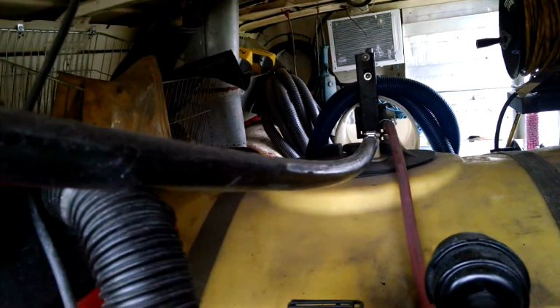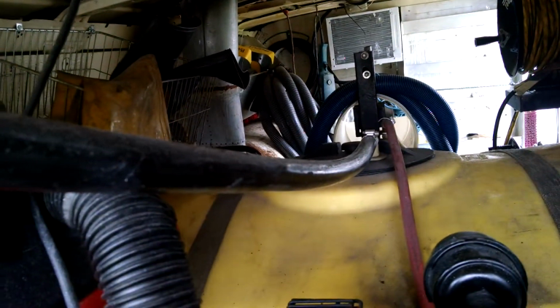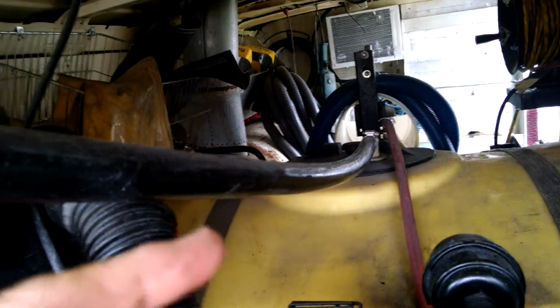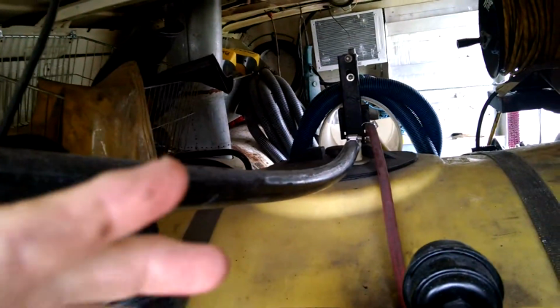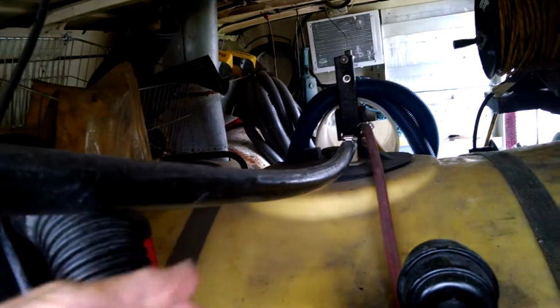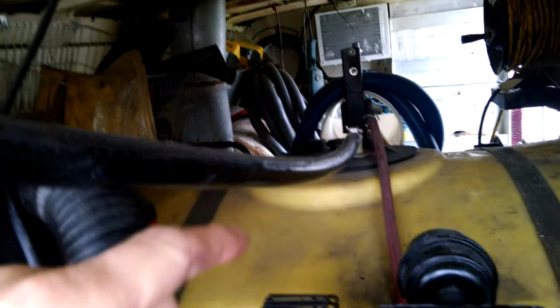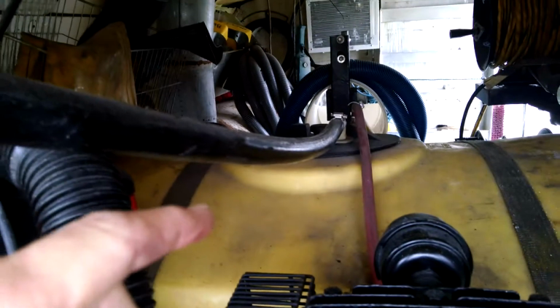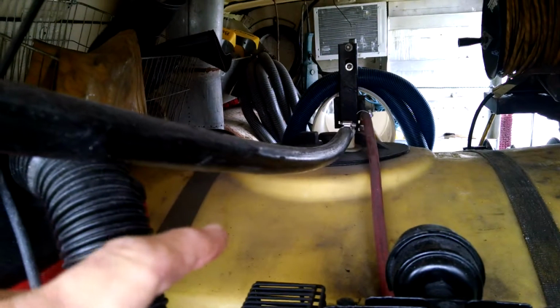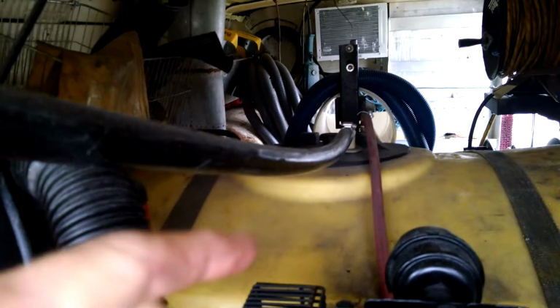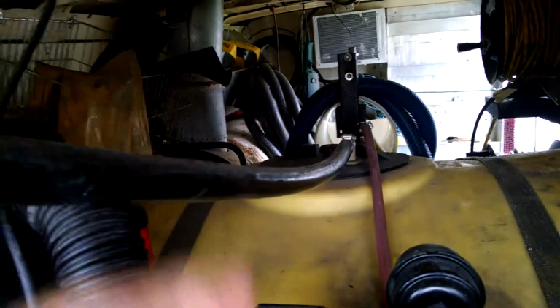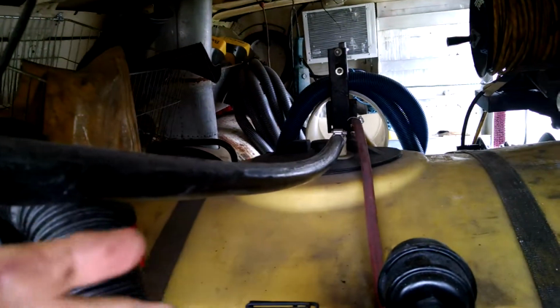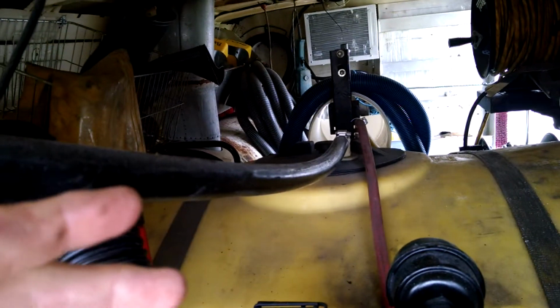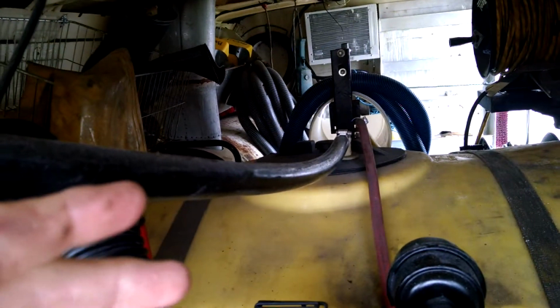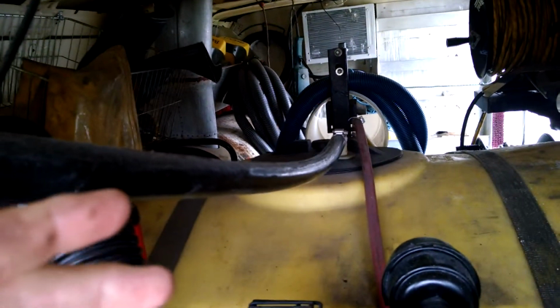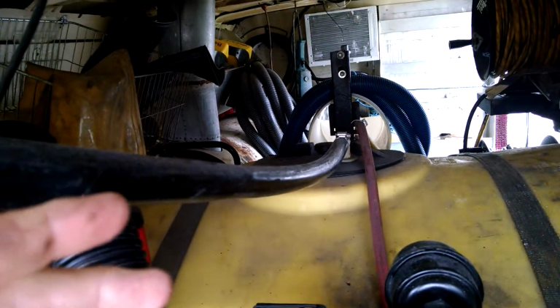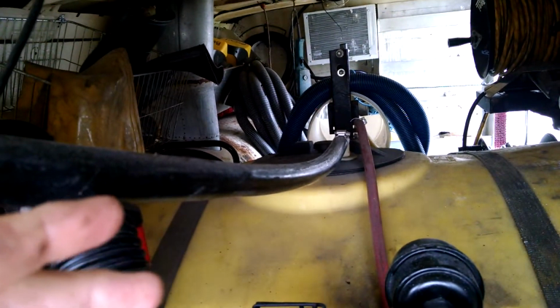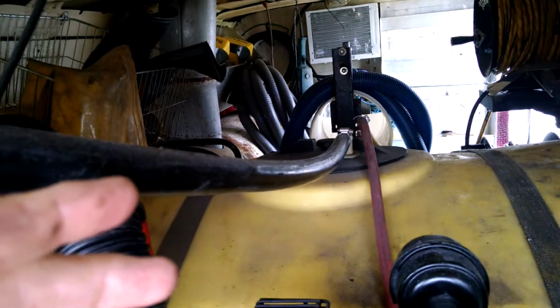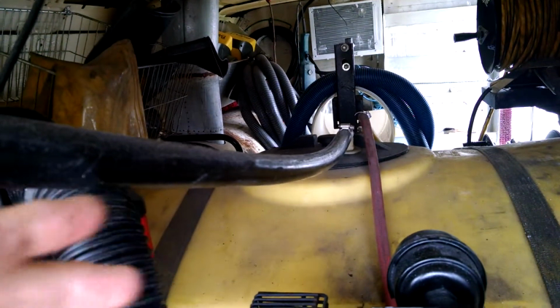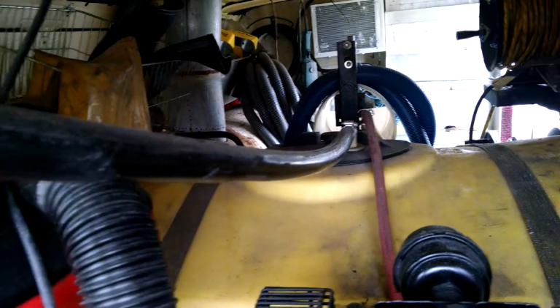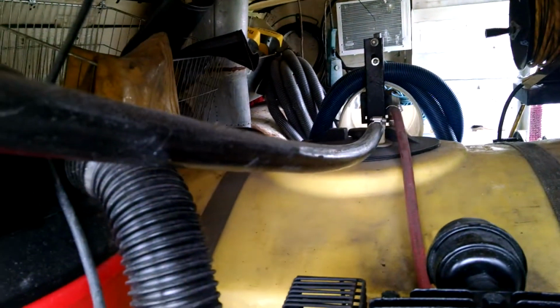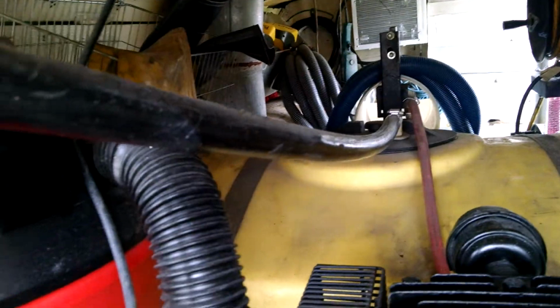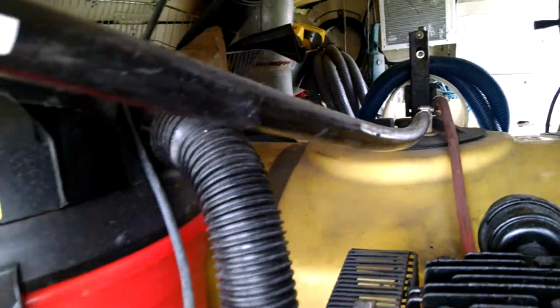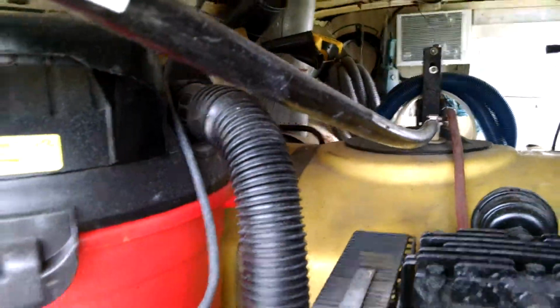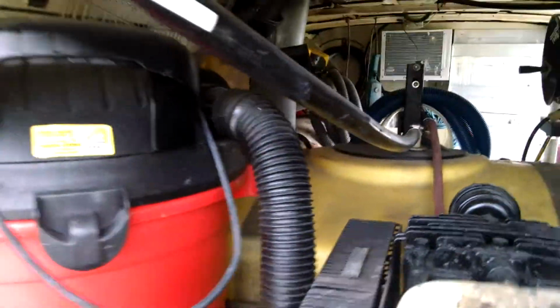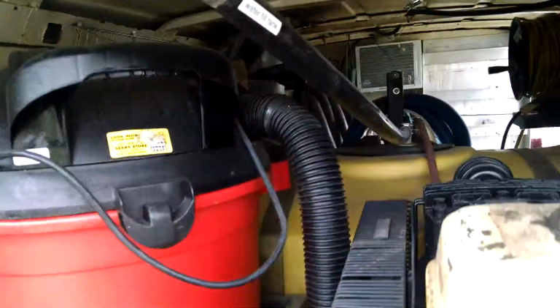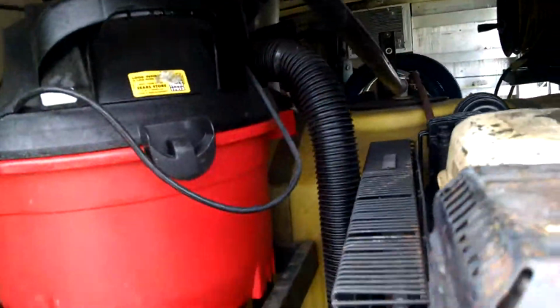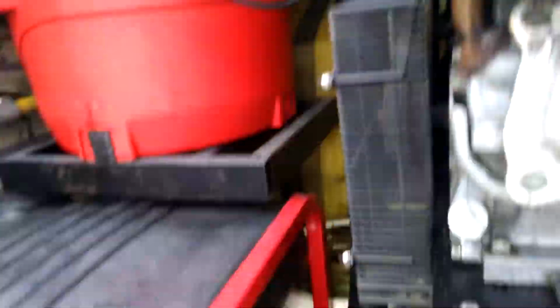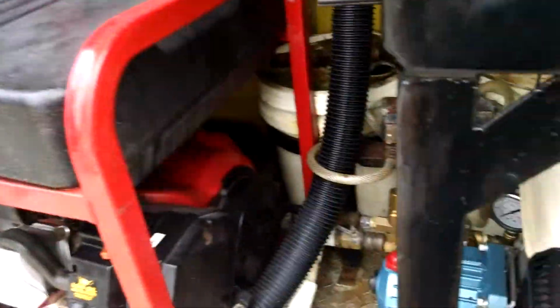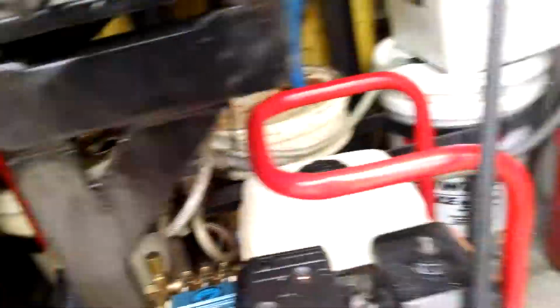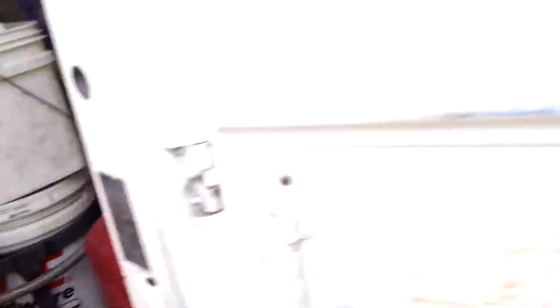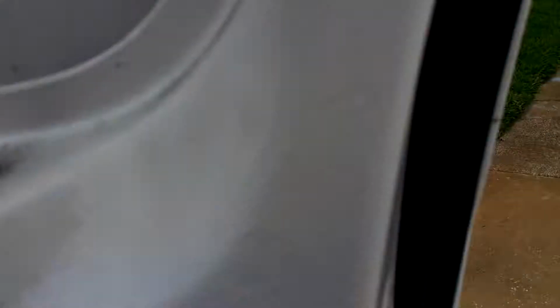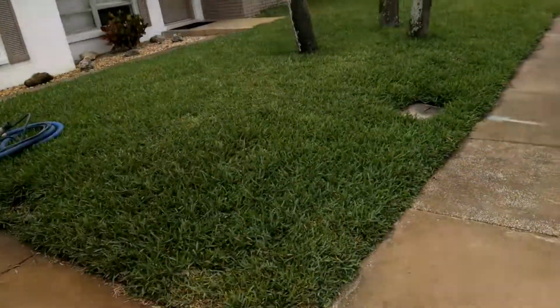It just saves you from crawling all over this stuff and undoing that top and putting a hose in that big hole. You just need water to fill it up. Now I'll show you how to drain it real quick.